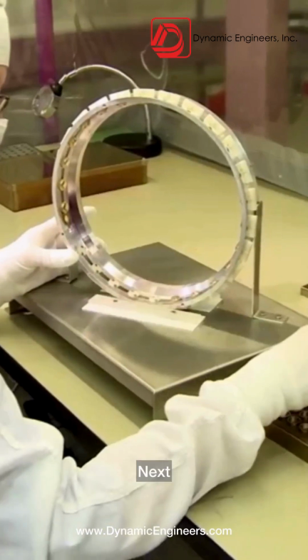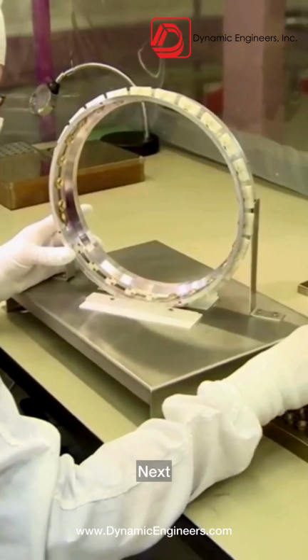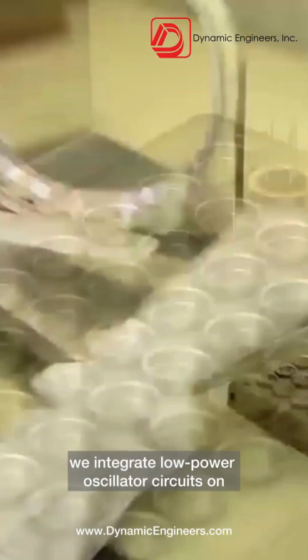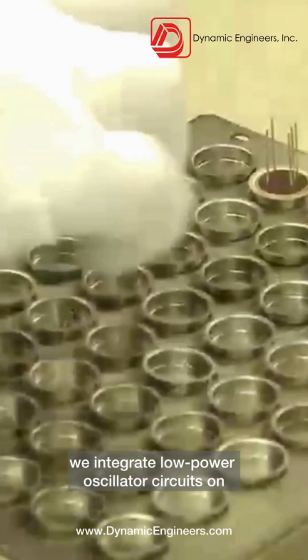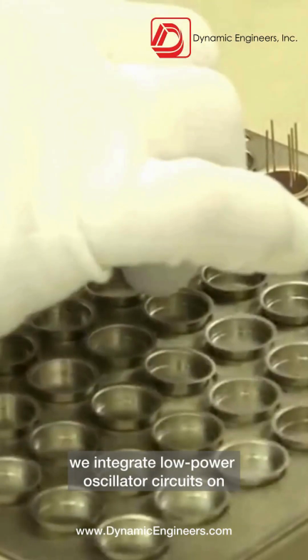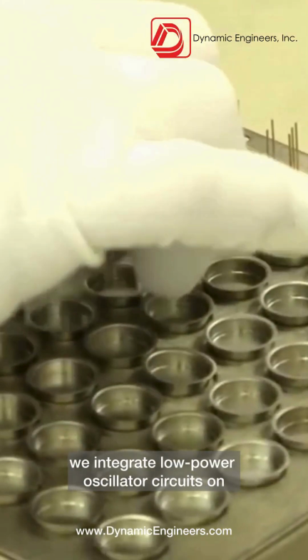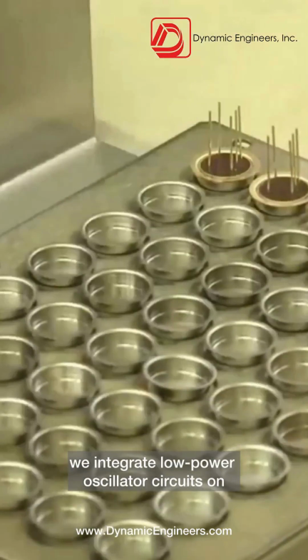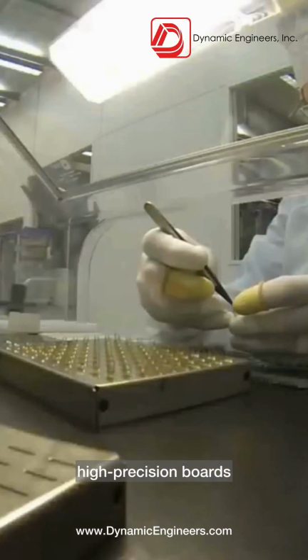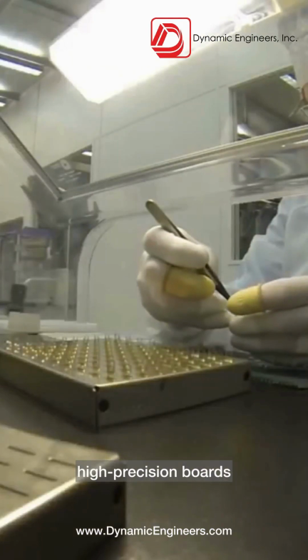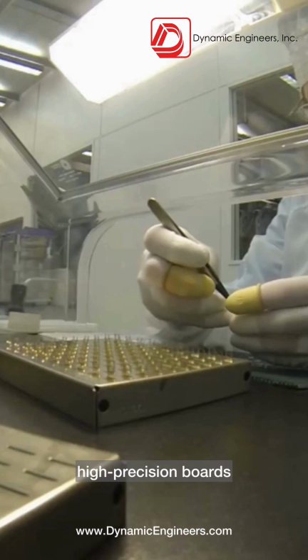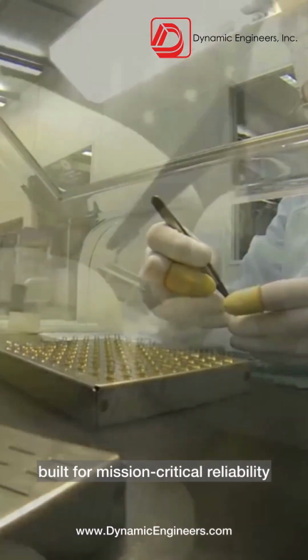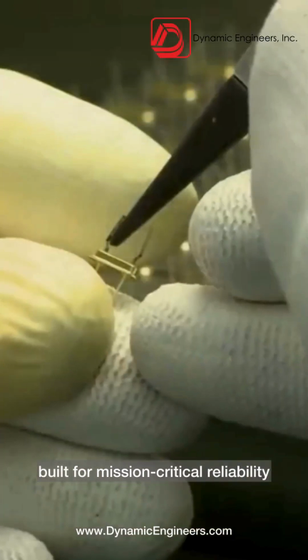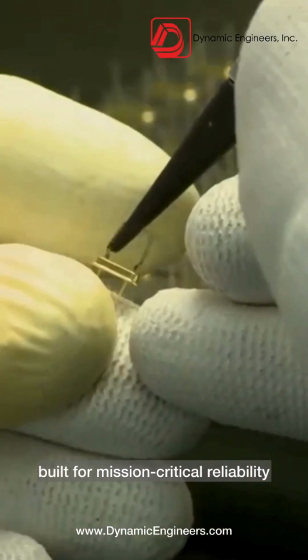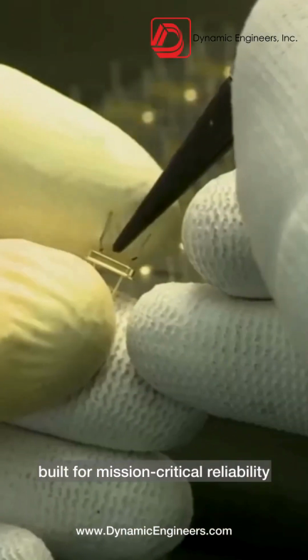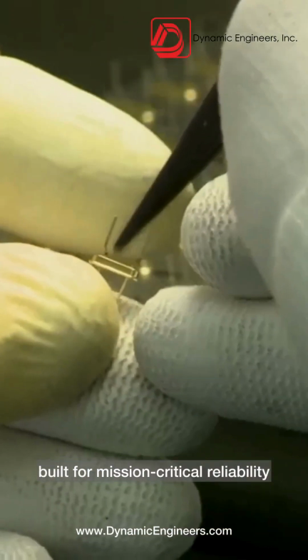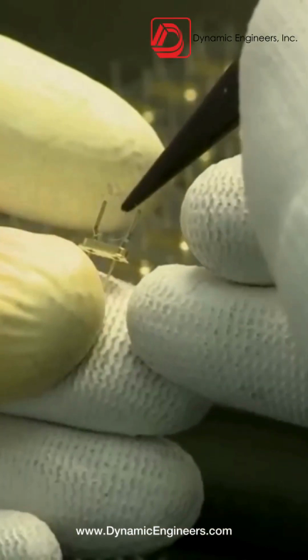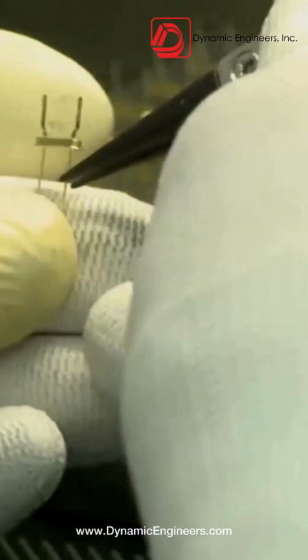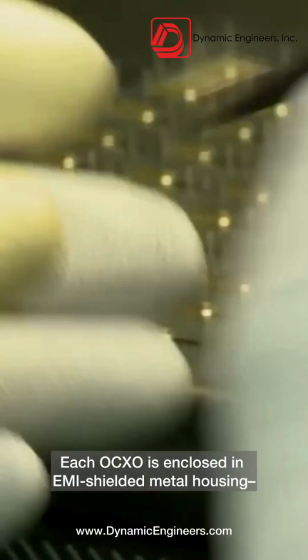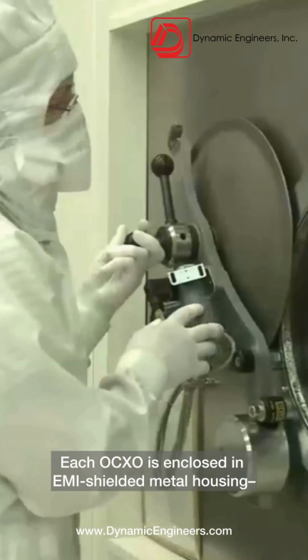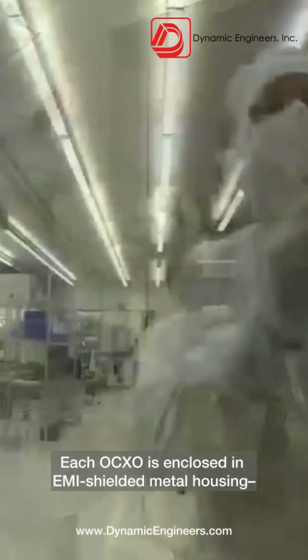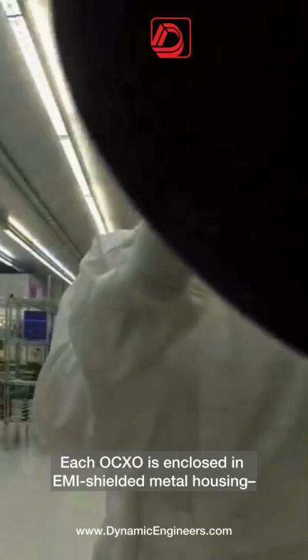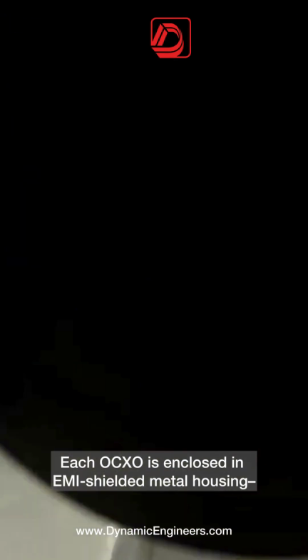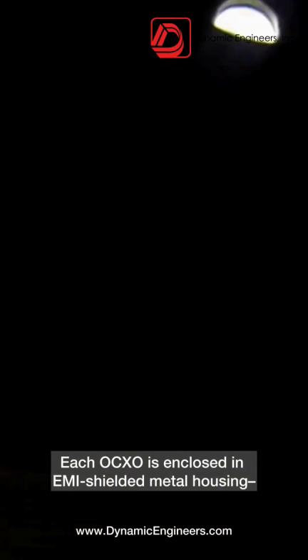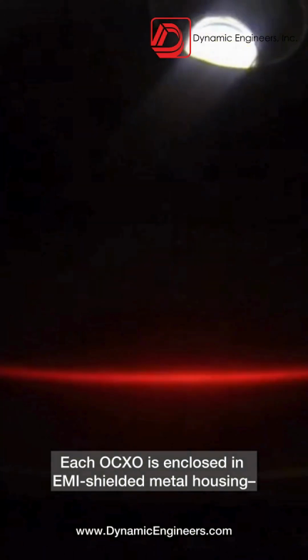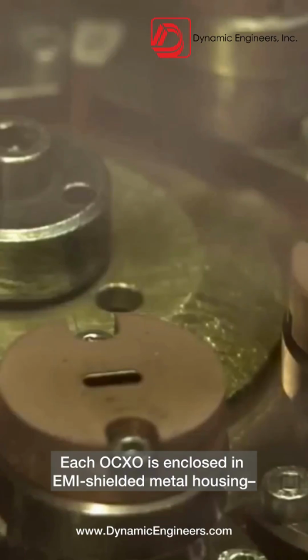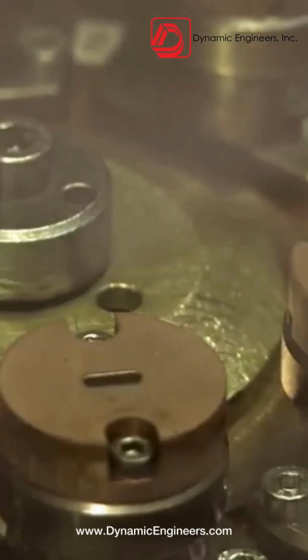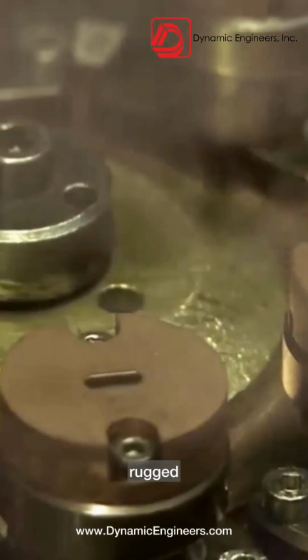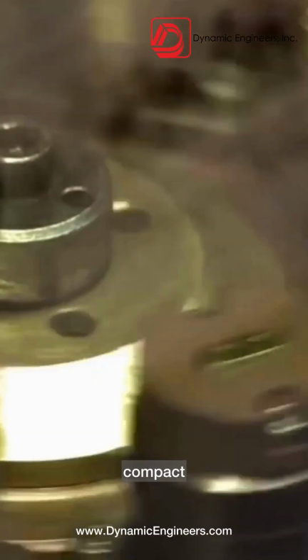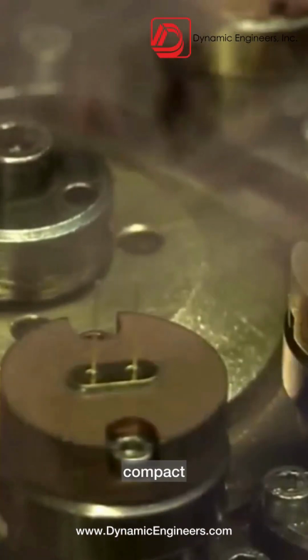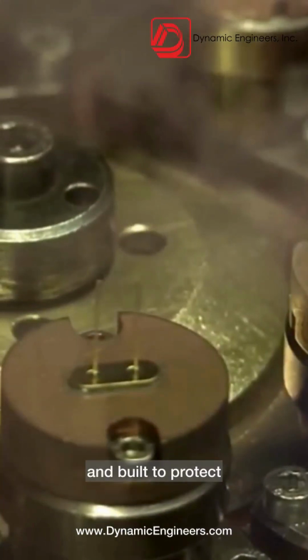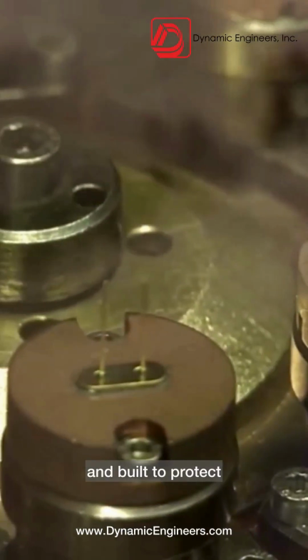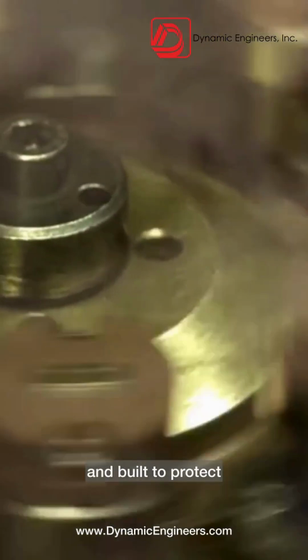Next, we integrate low-power oscillator circuits on high-precision boards, built for mission-critical reliability. Each OCXO is enclosed in EMI-shielded metal housing — rugged, compact, and built to protect.